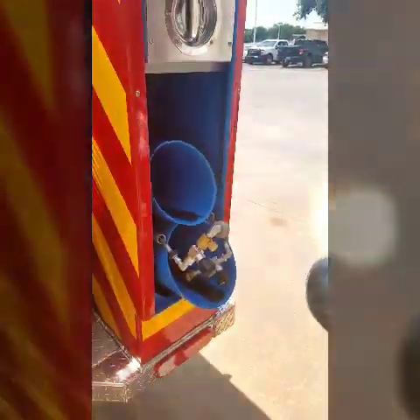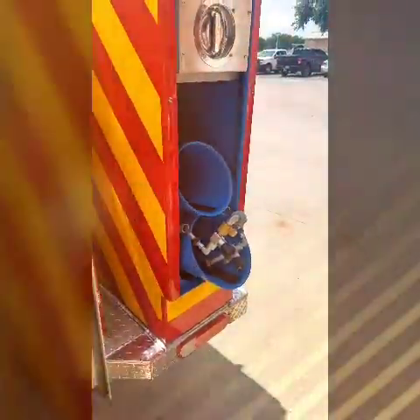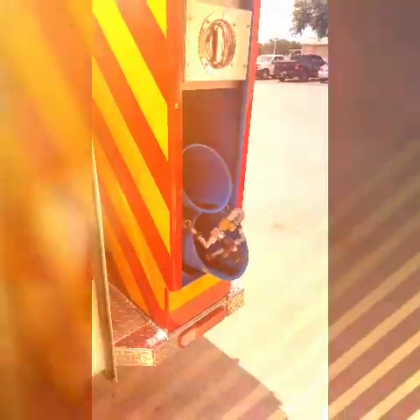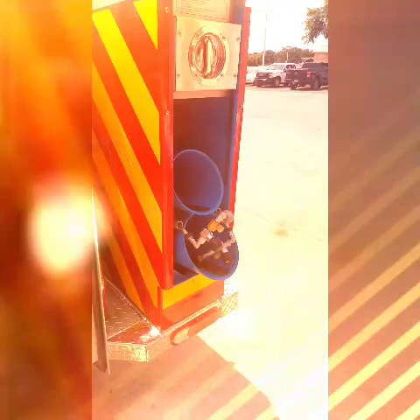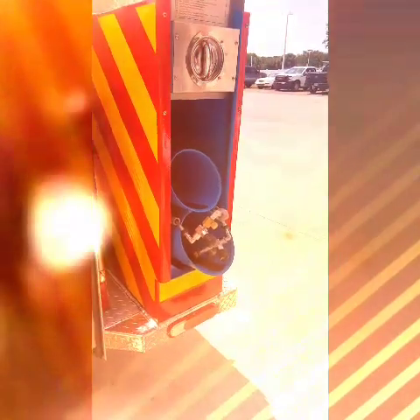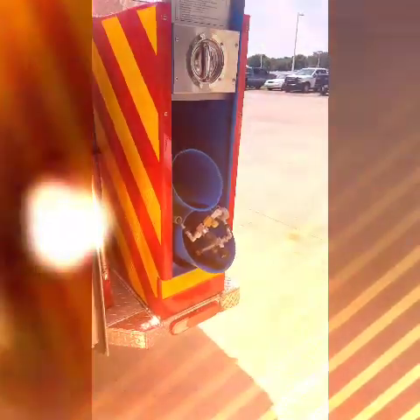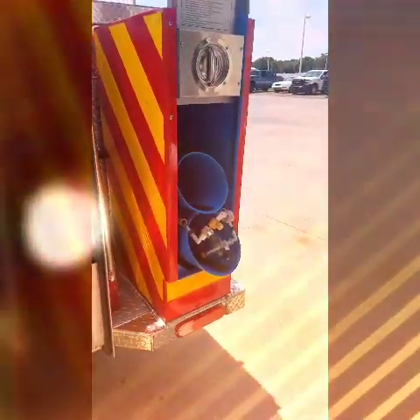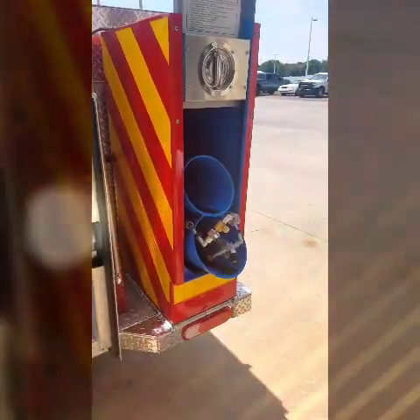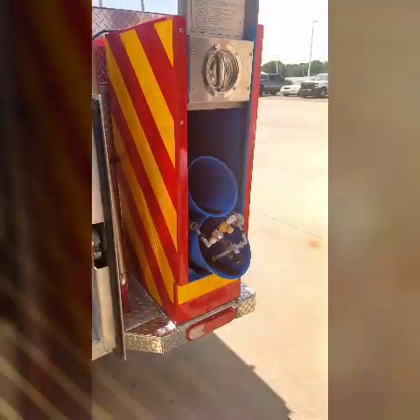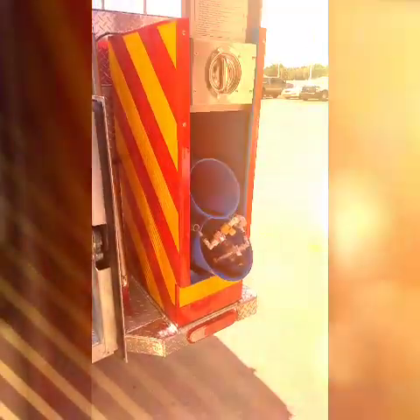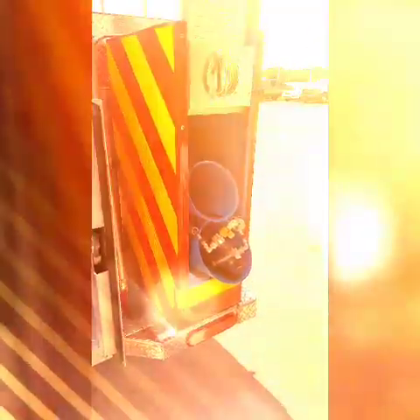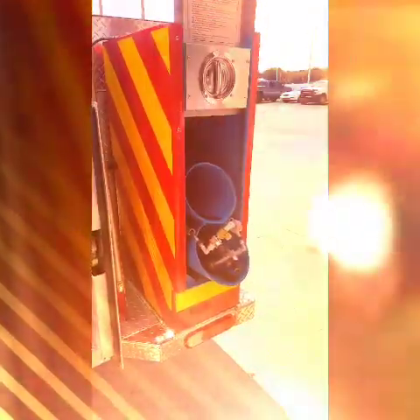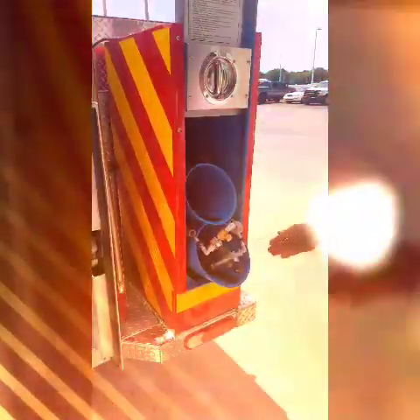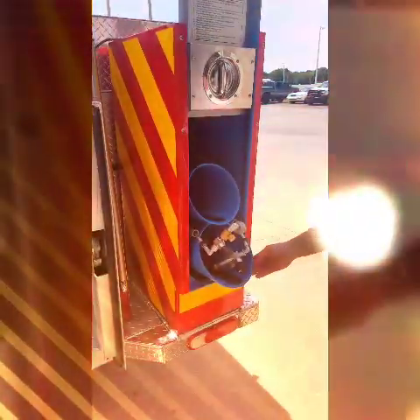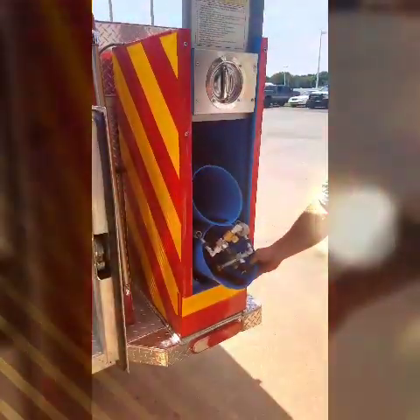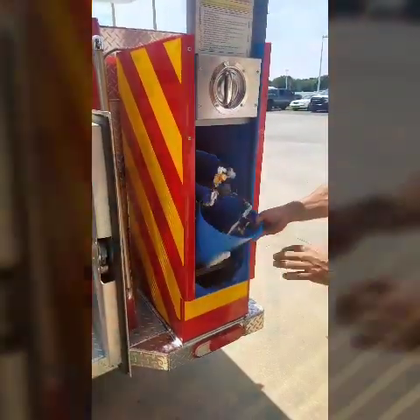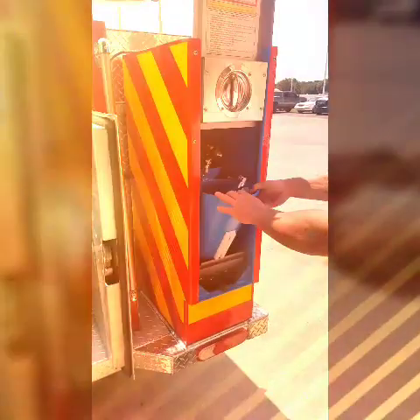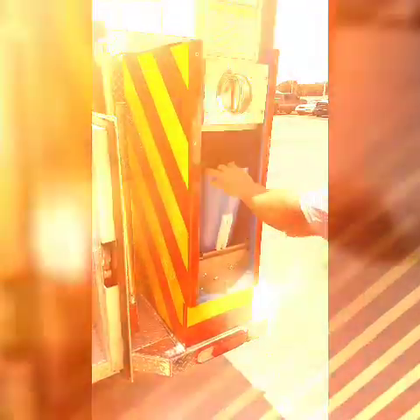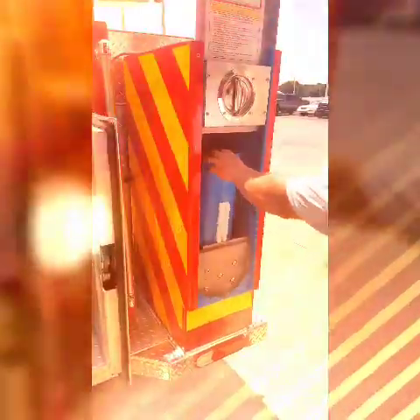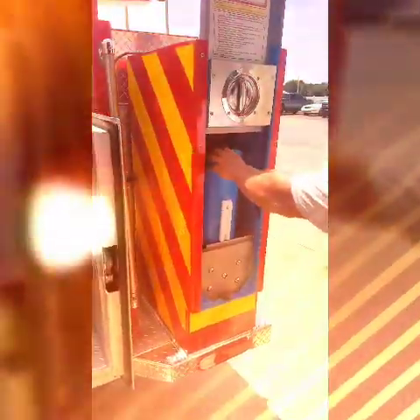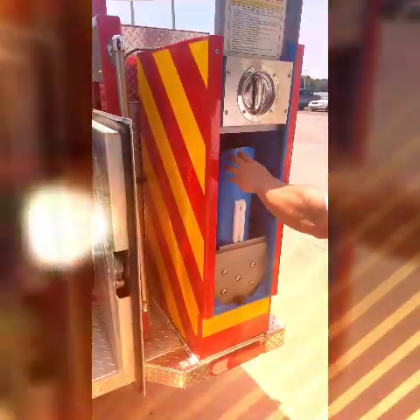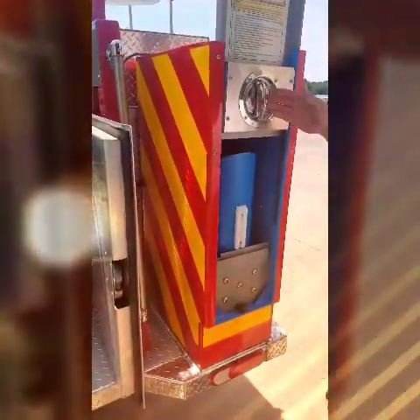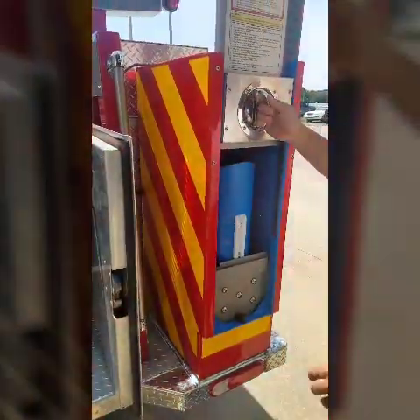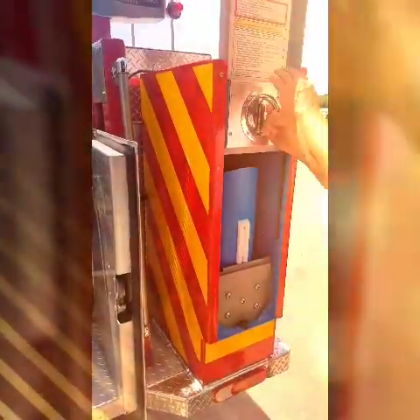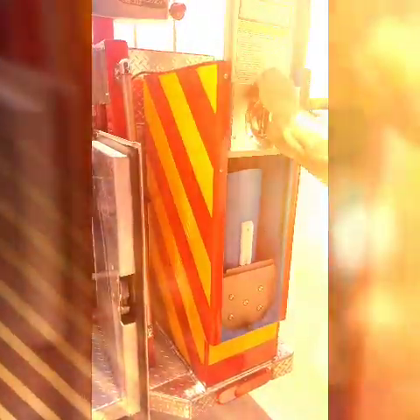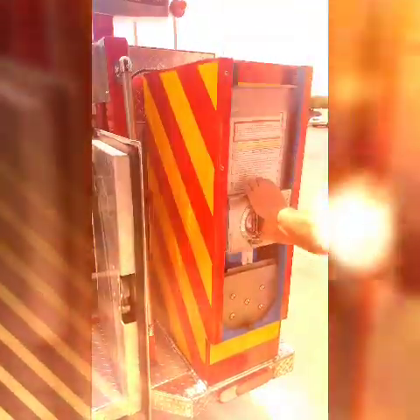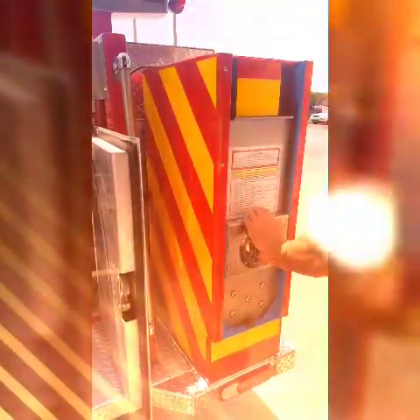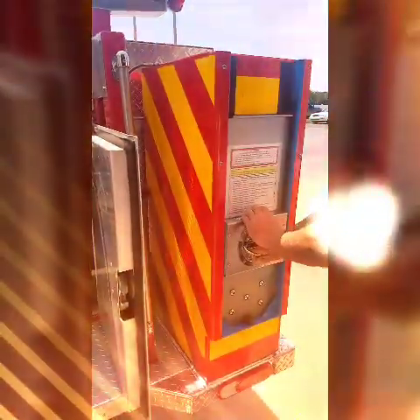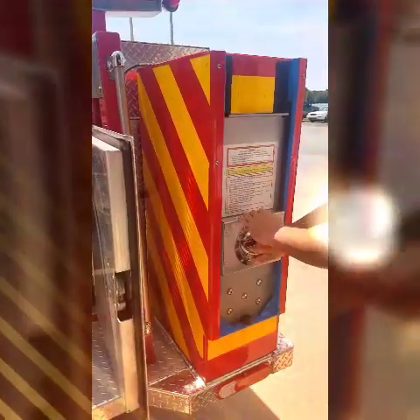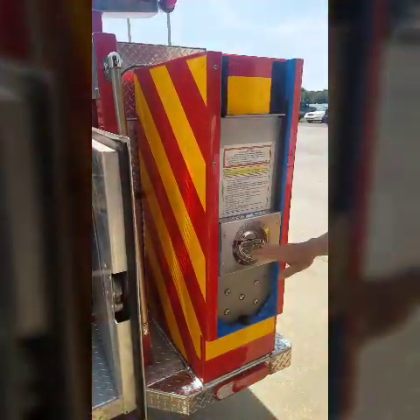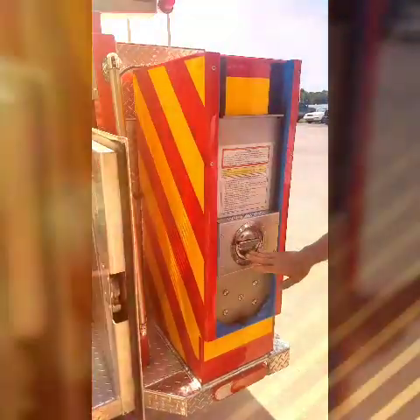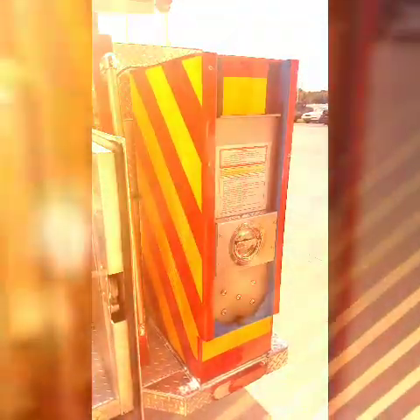Return the holders to the vertical position. Close the station fill door, turning the latch to the vertical position.